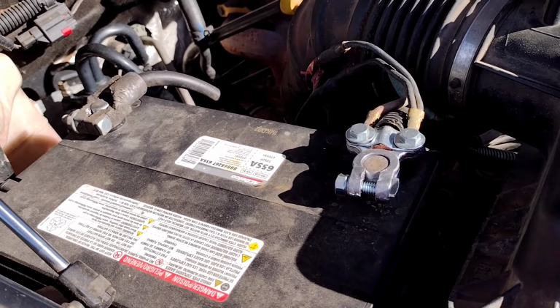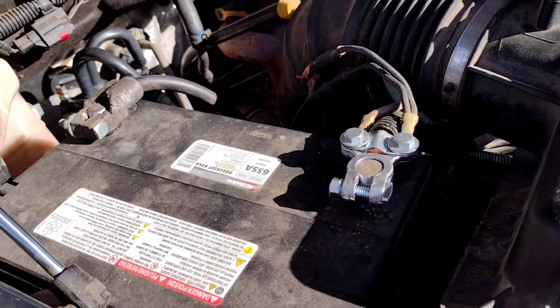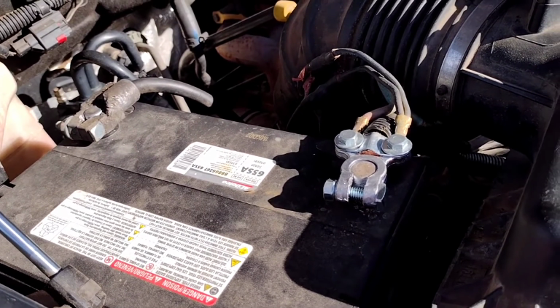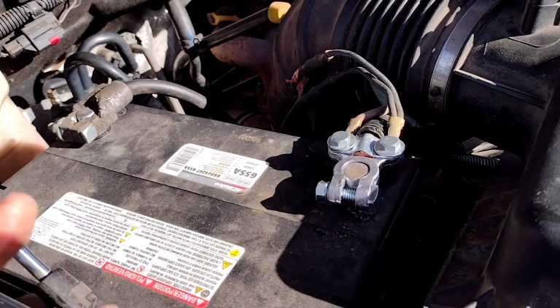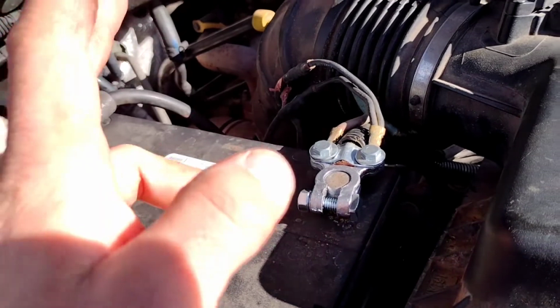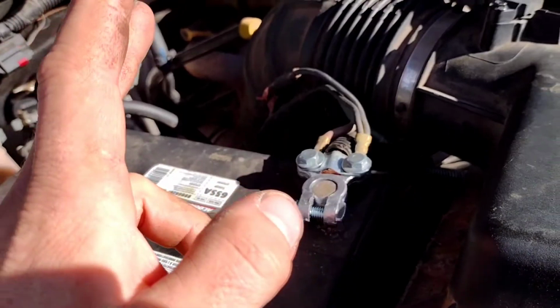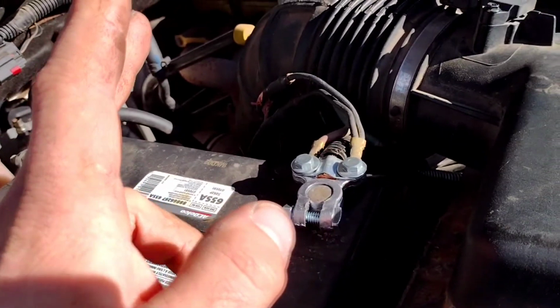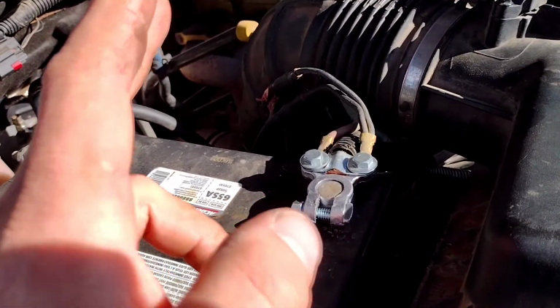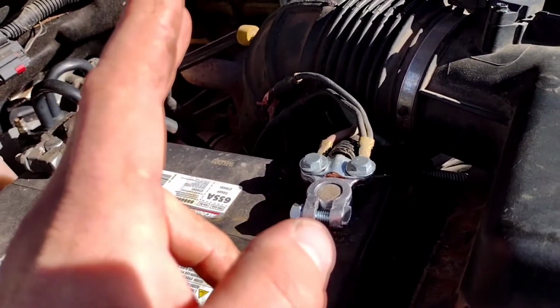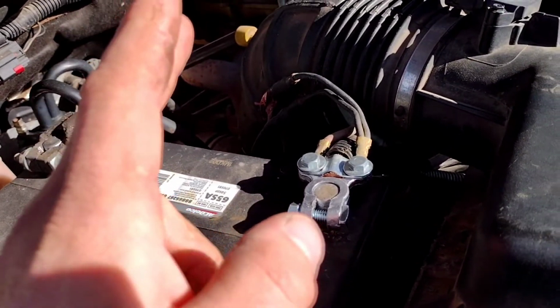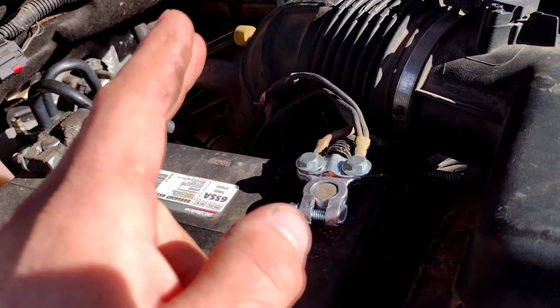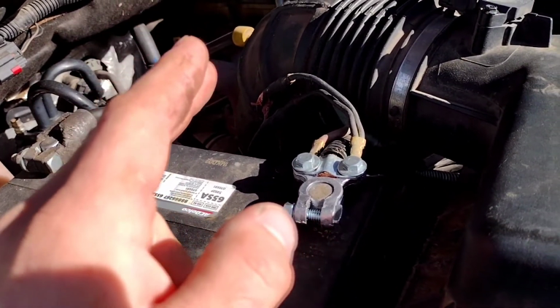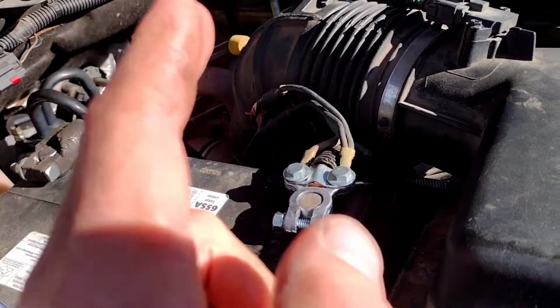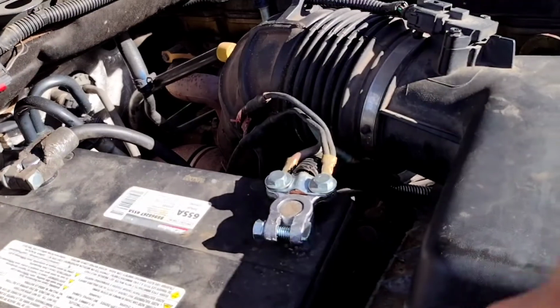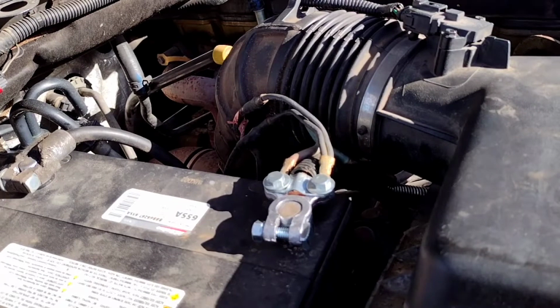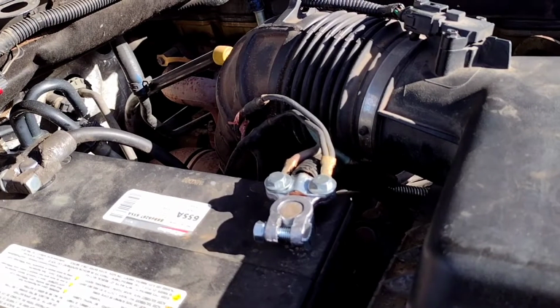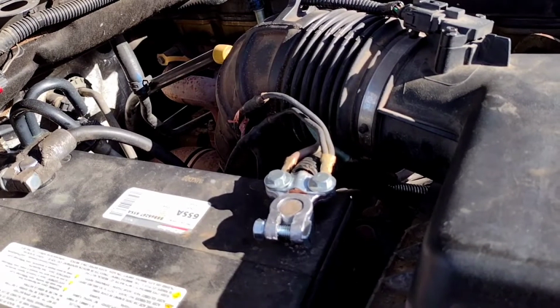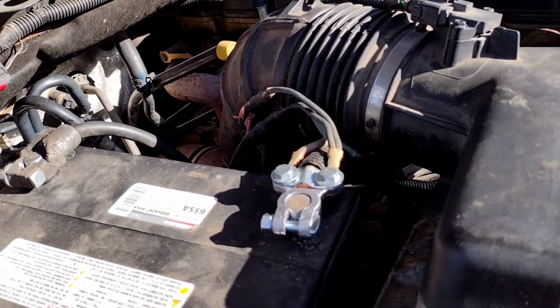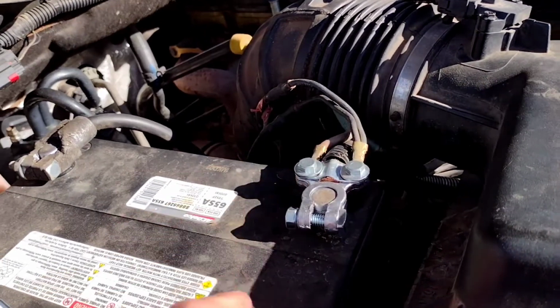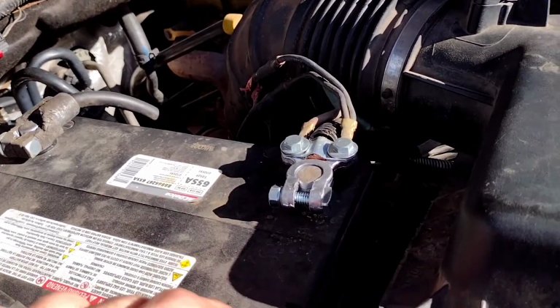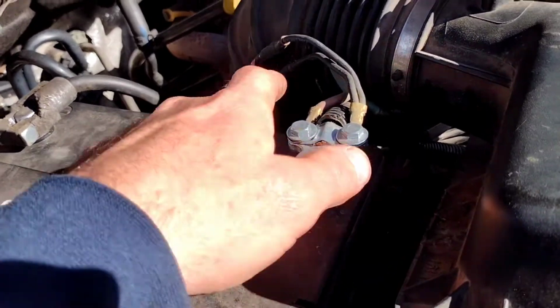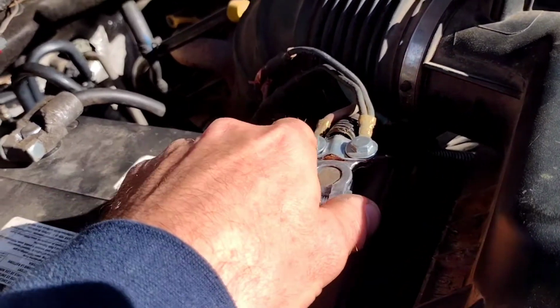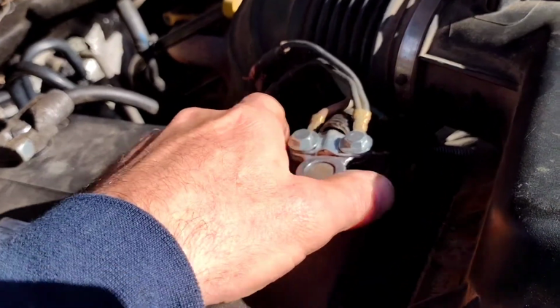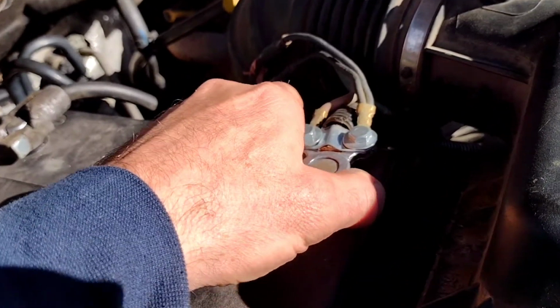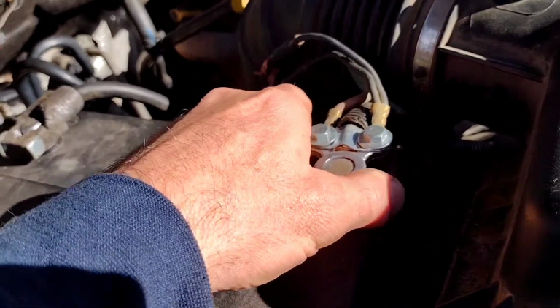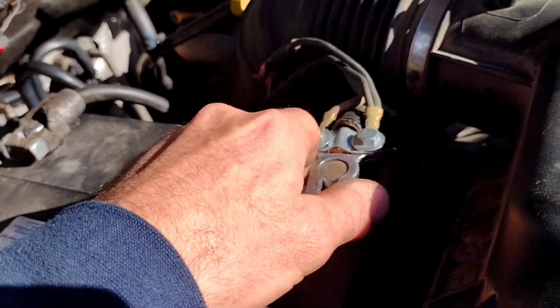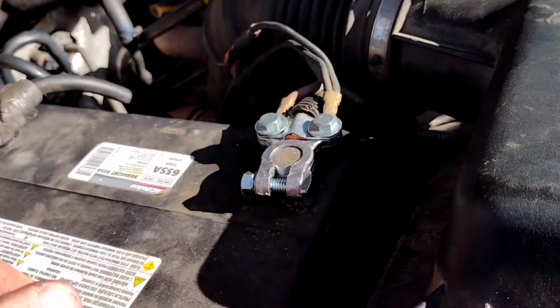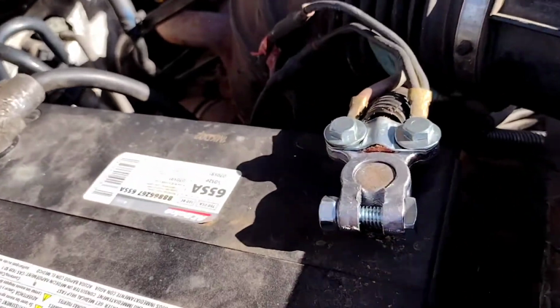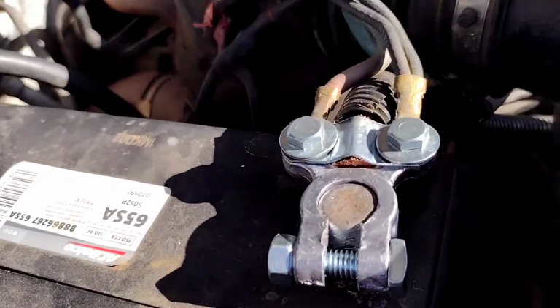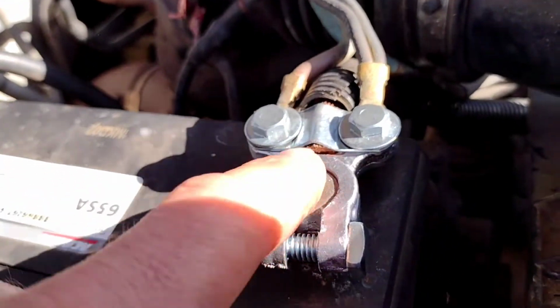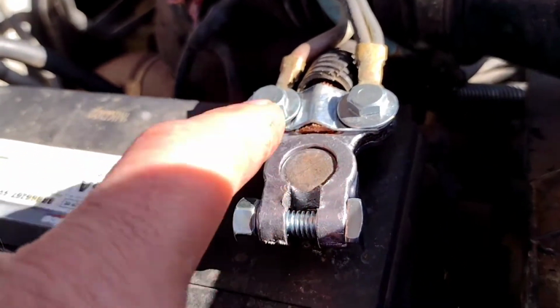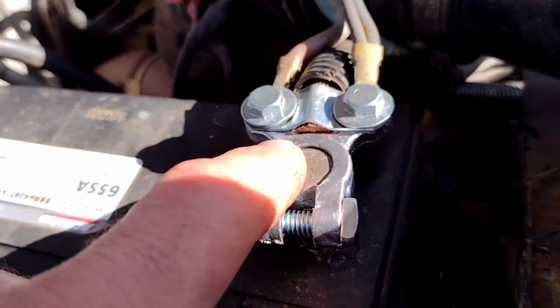But like I said, if your diesel truck is not charging on the driver's side battery, check your connections on the passenger side battery. If you can find these nice heavy-duty connectors, use those.